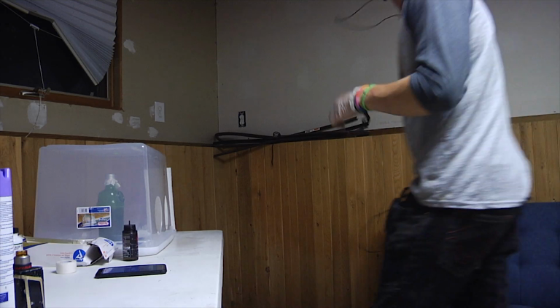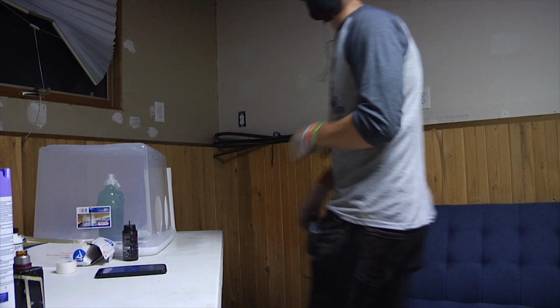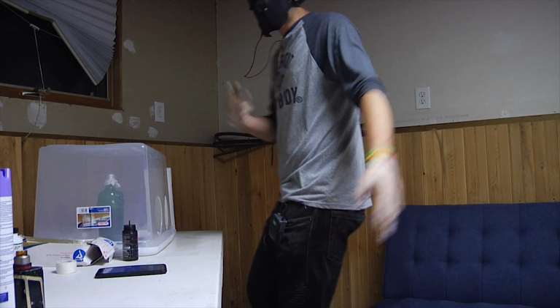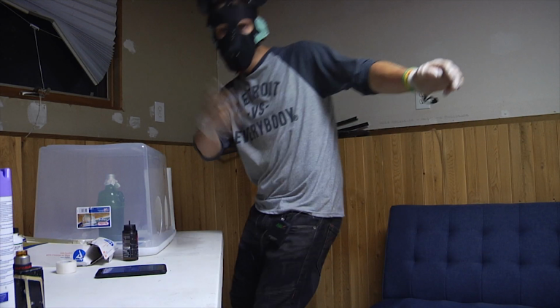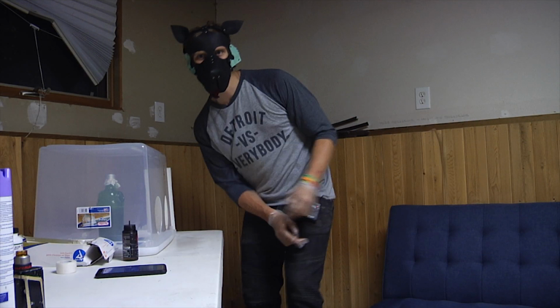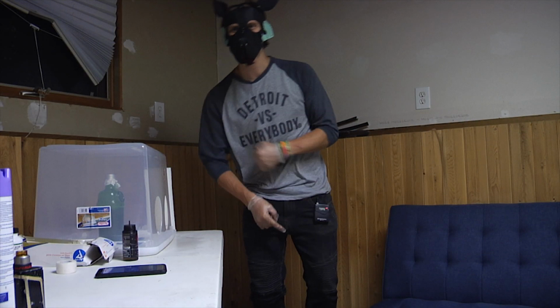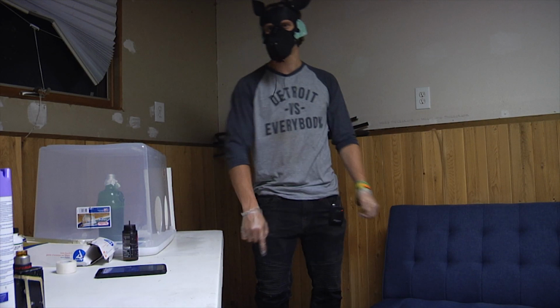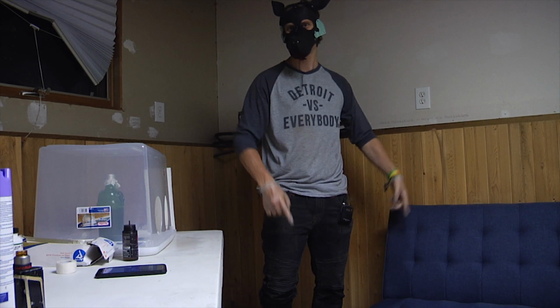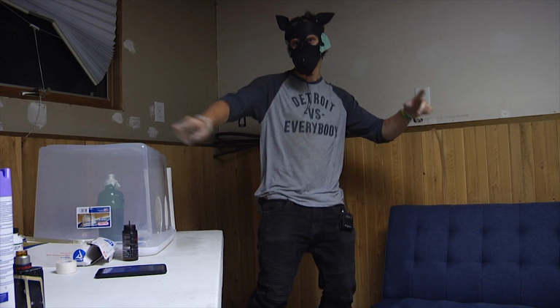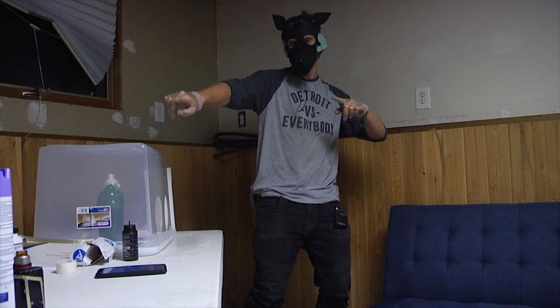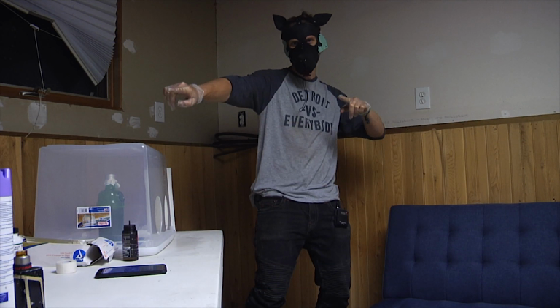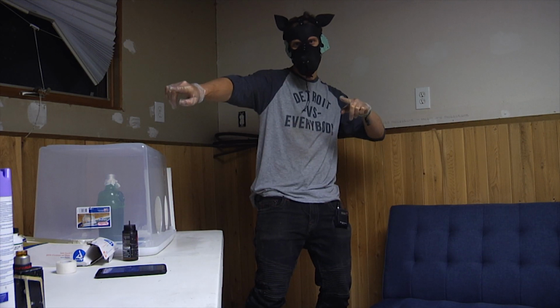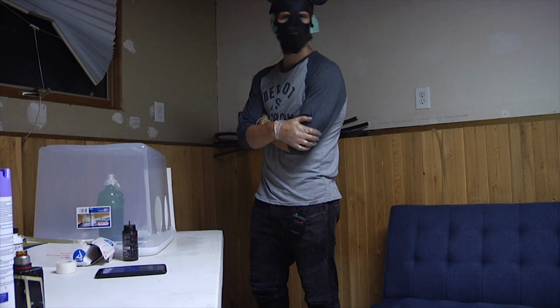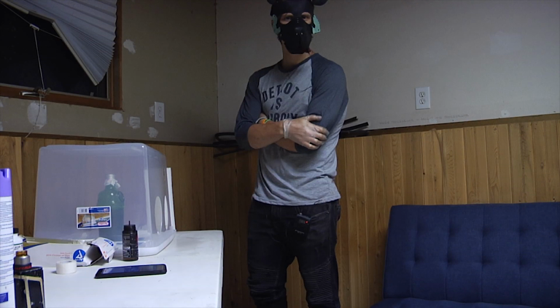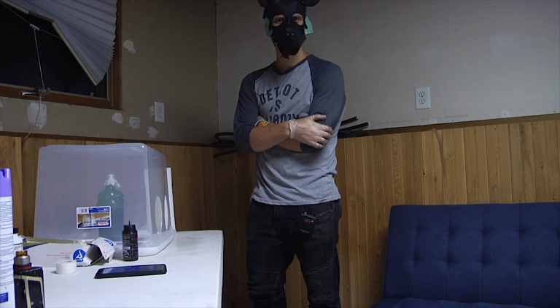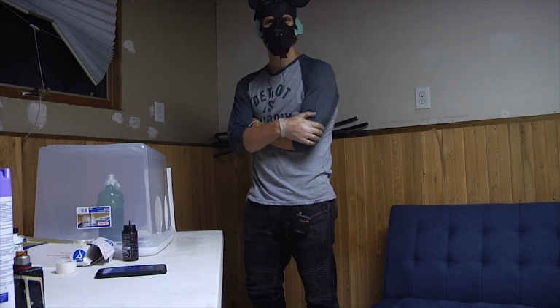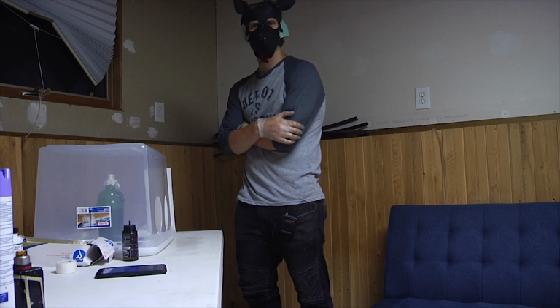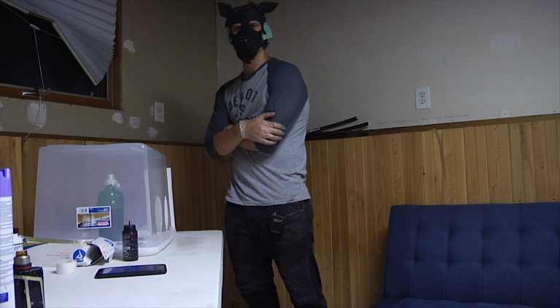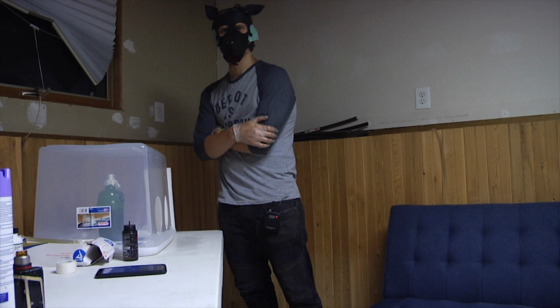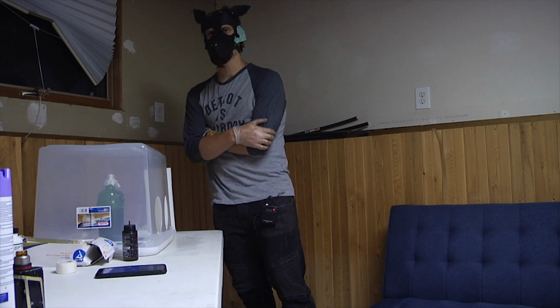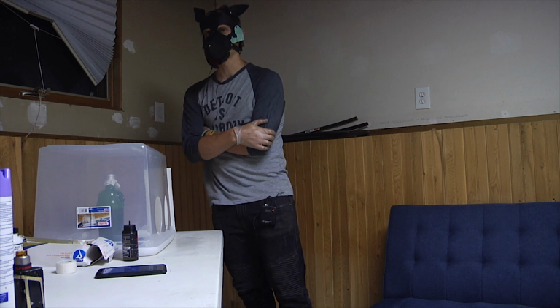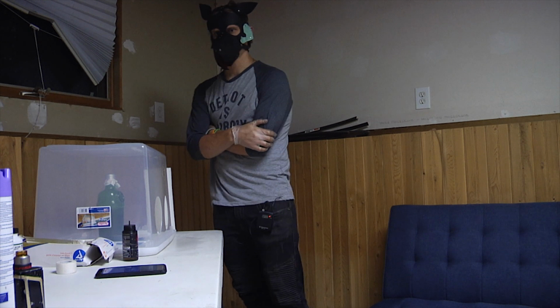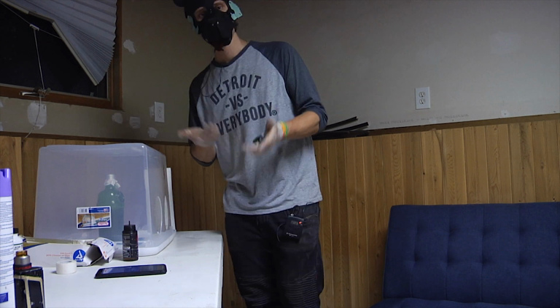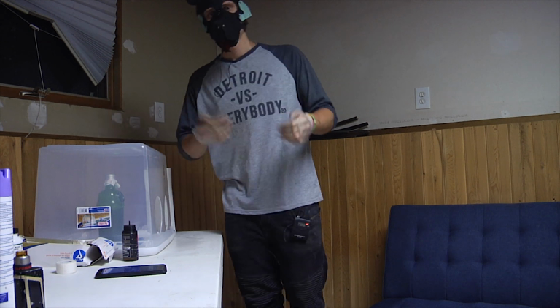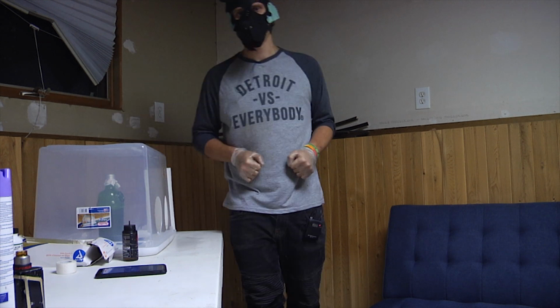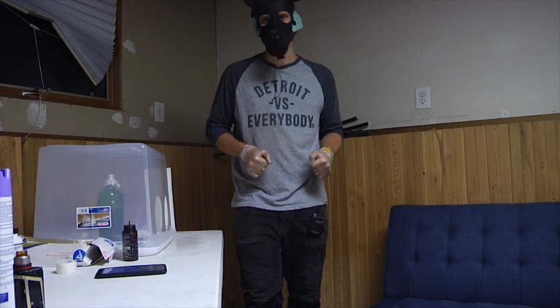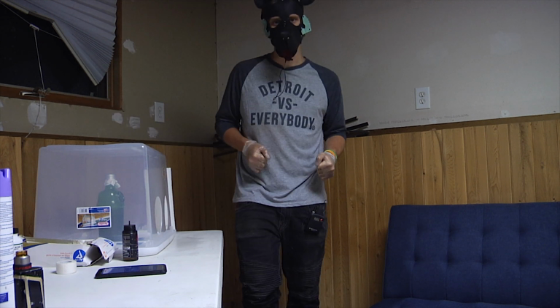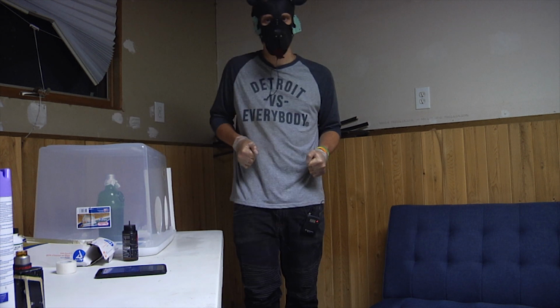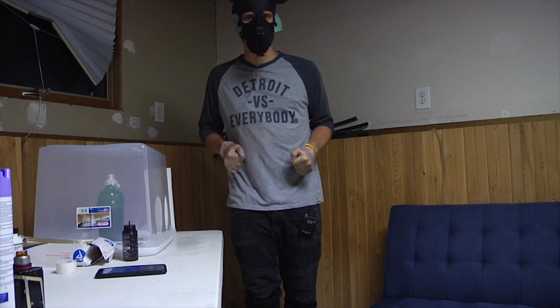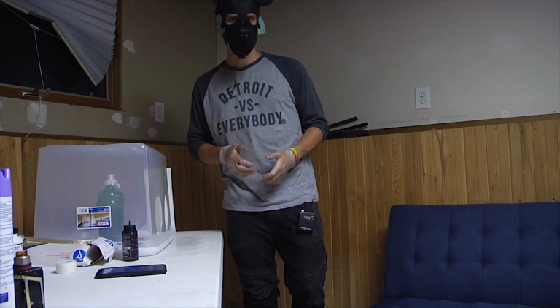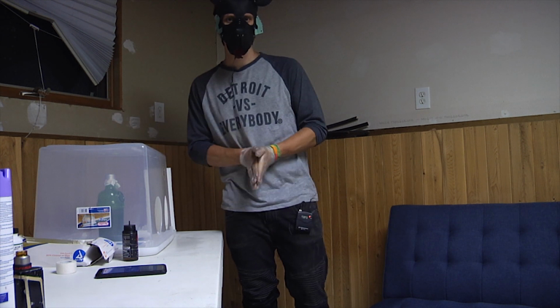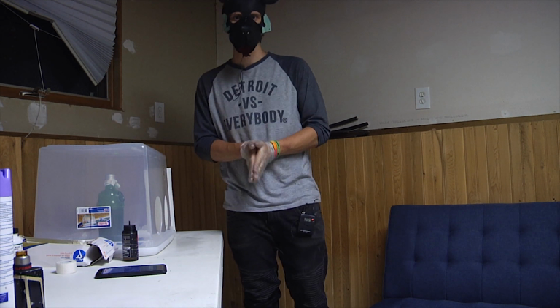Hey guys, Mike the Myc here. Today I'm going to walk you through how I make my agar plates. In my next video I'm going to inoculate them with some mushrooms.